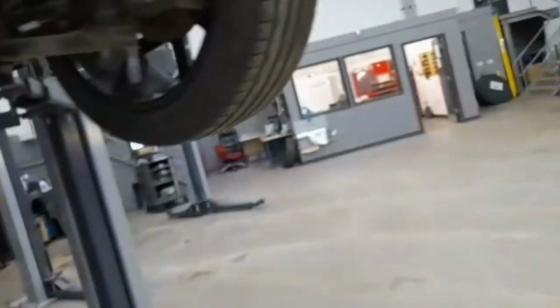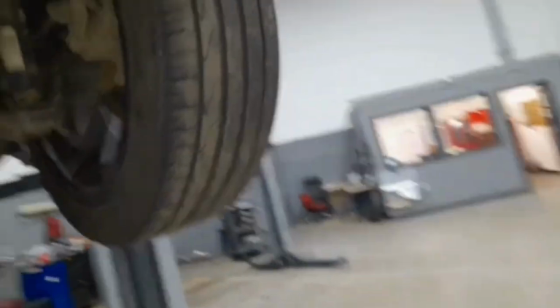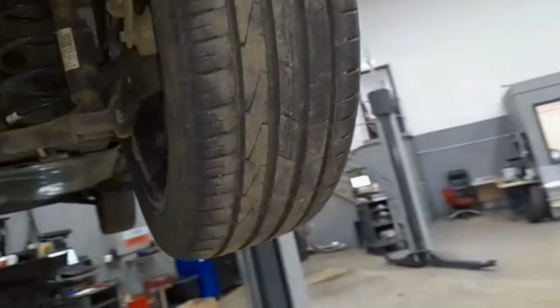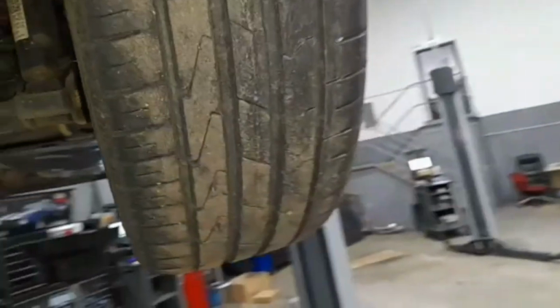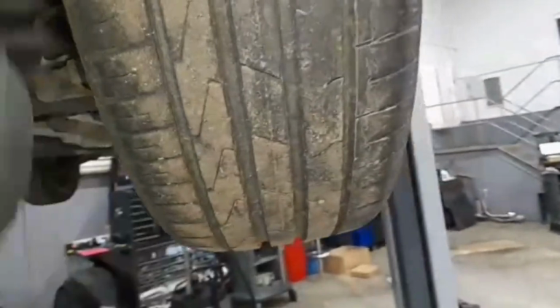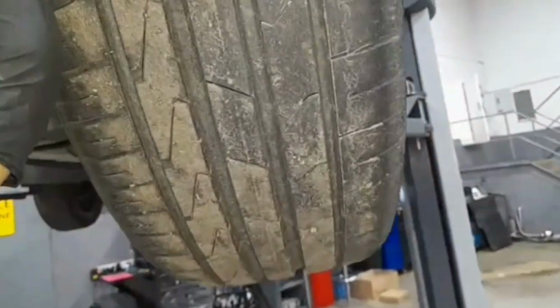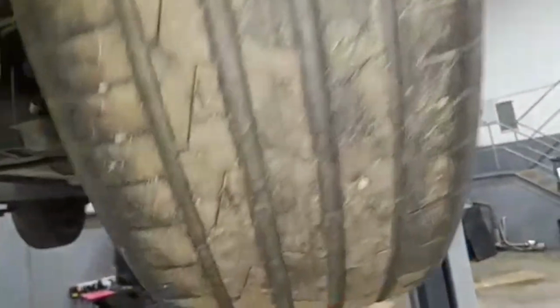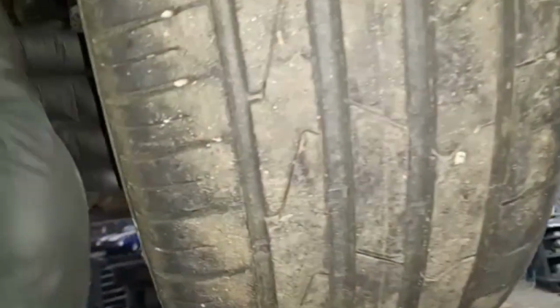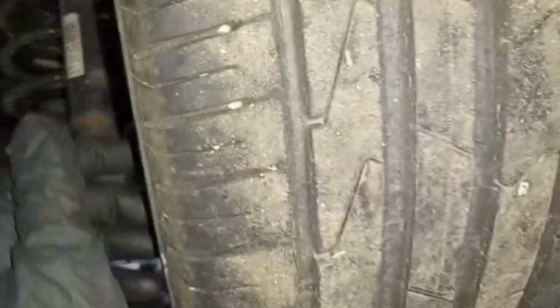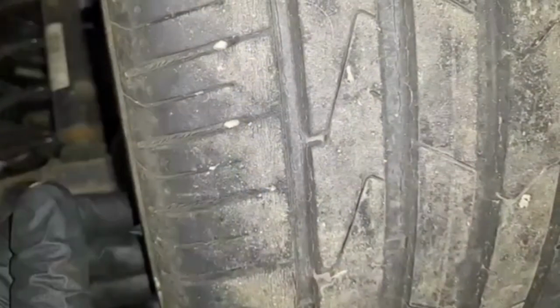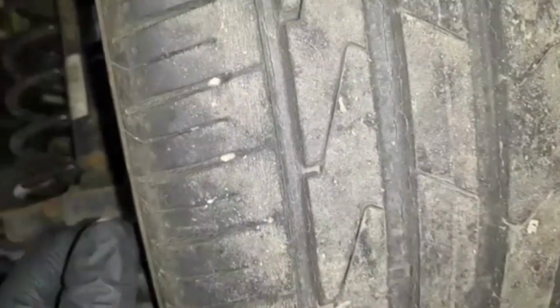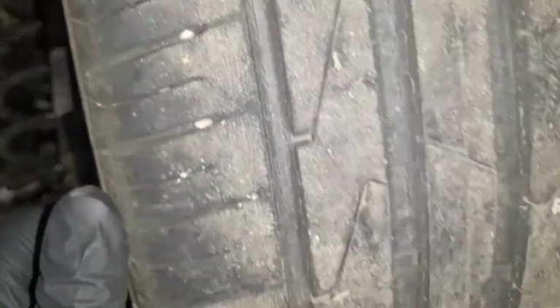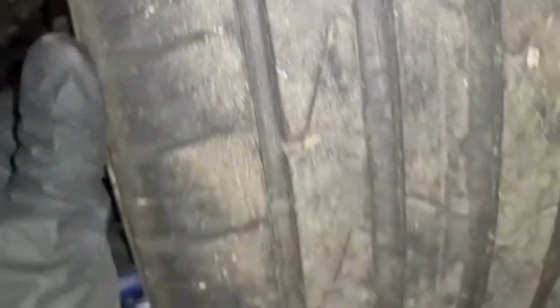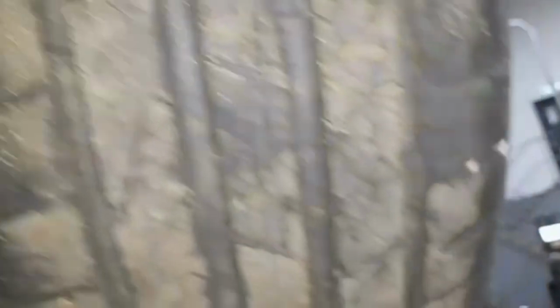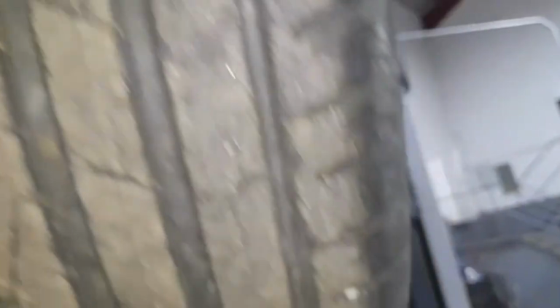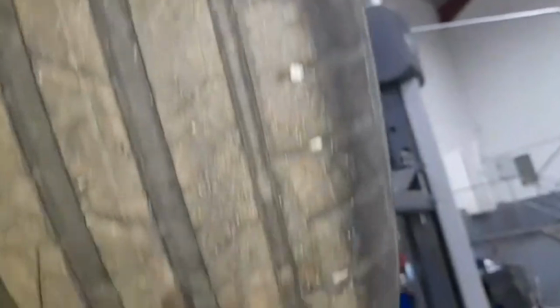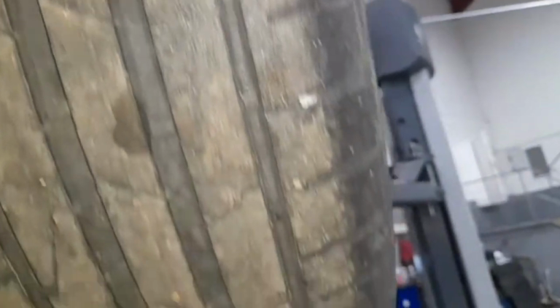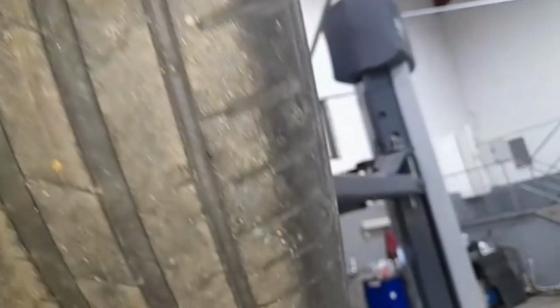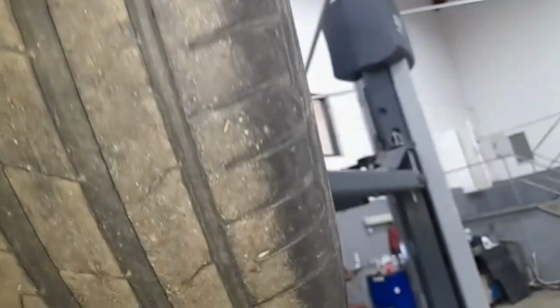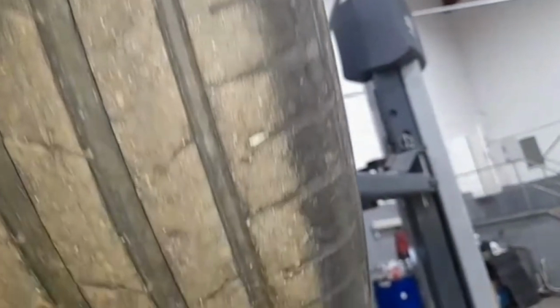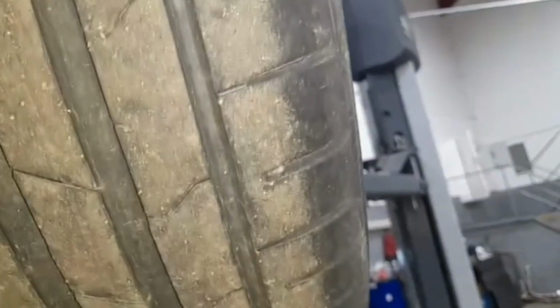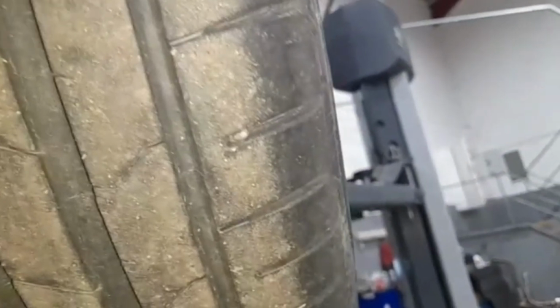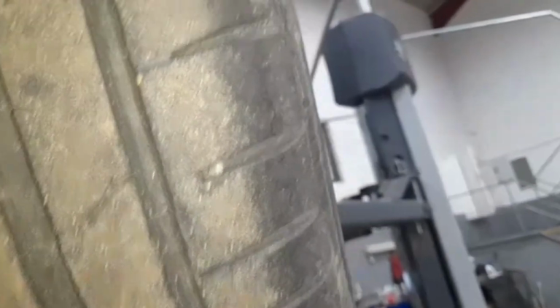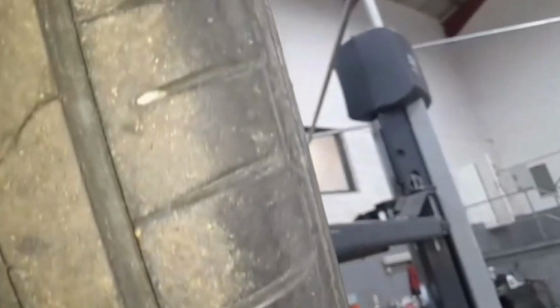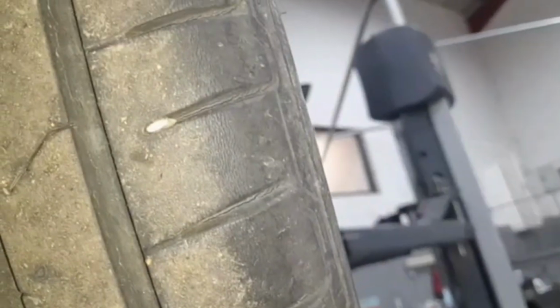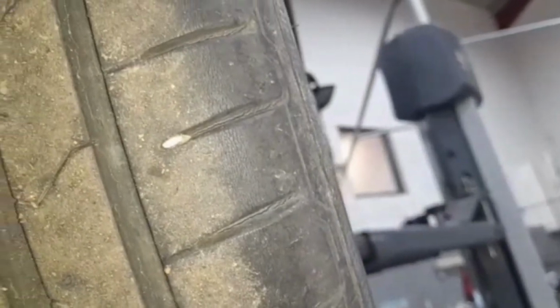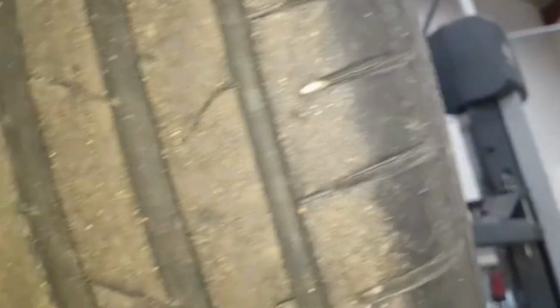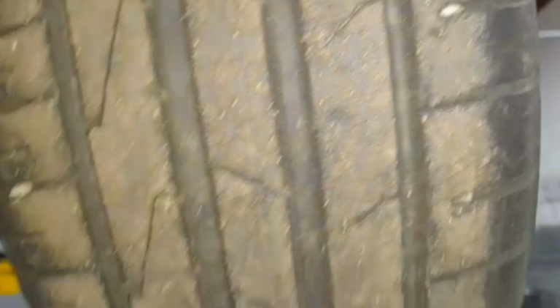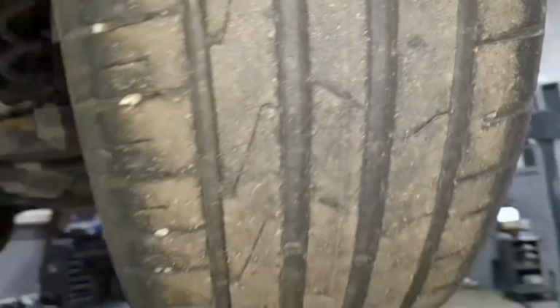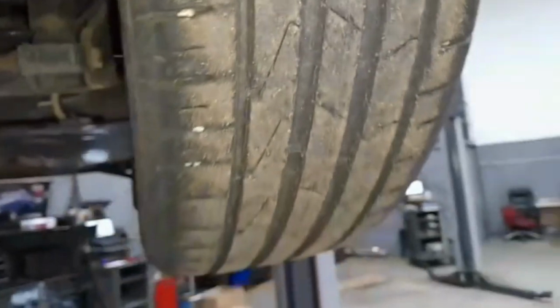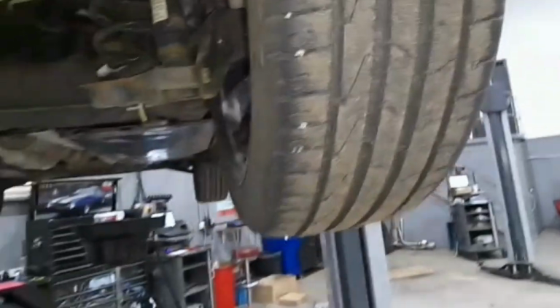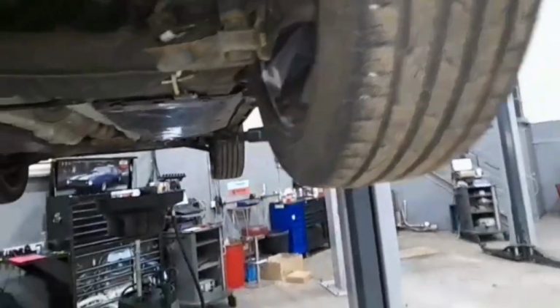The driver's side rear is also cracking, but not as severe. I recommend a recheck in 3-6 months.